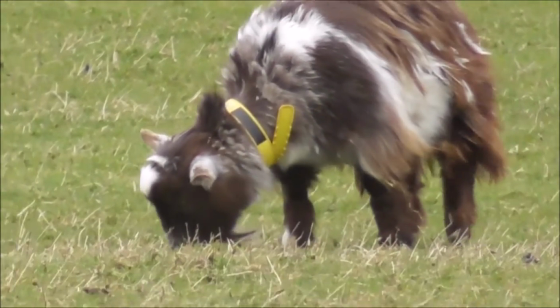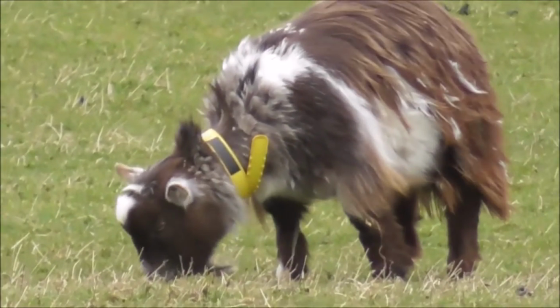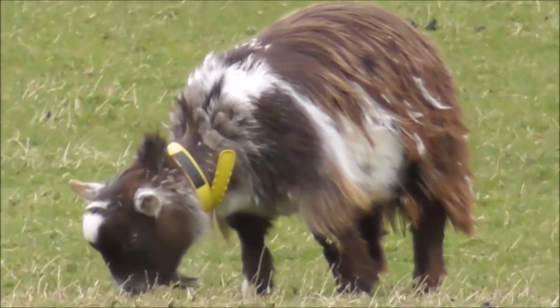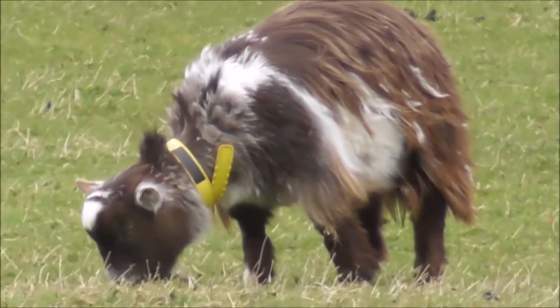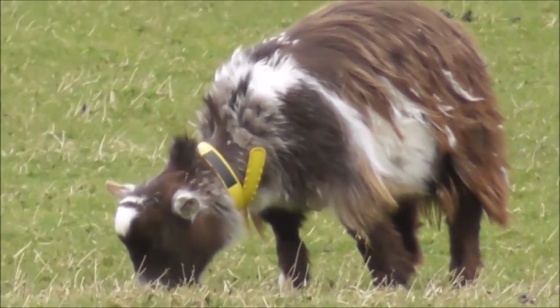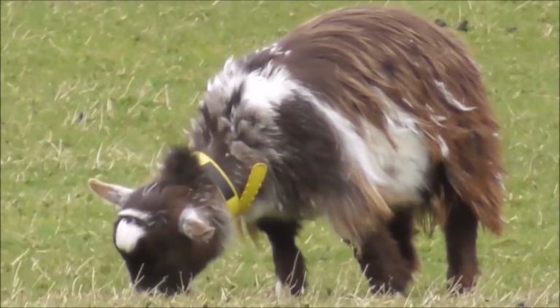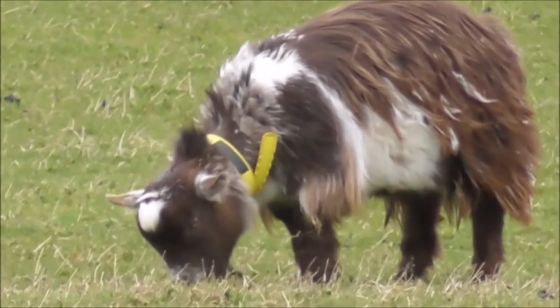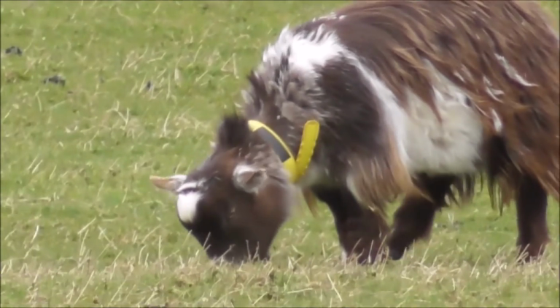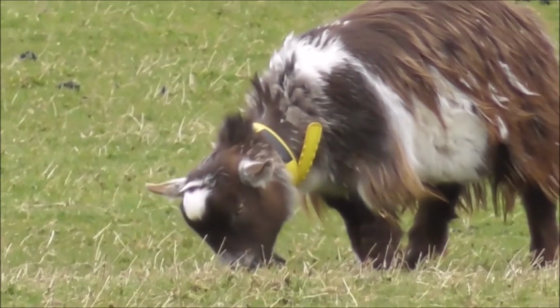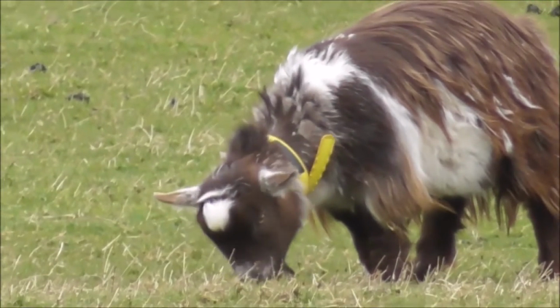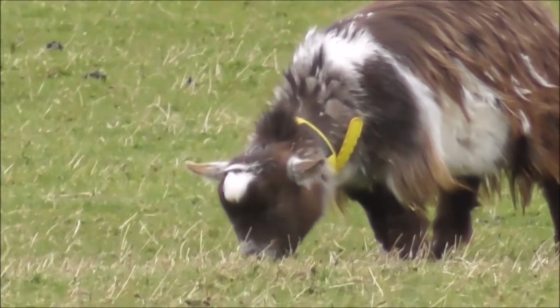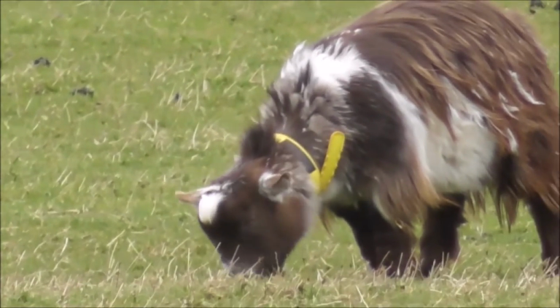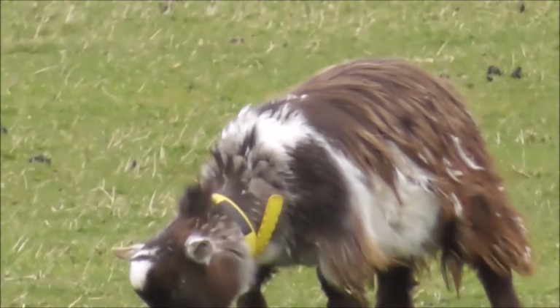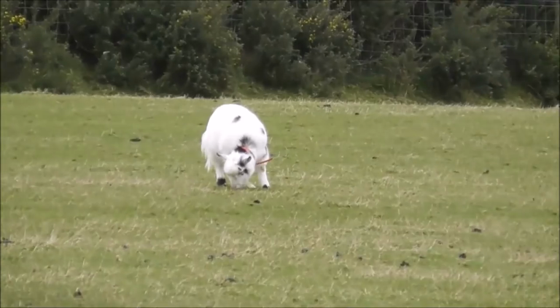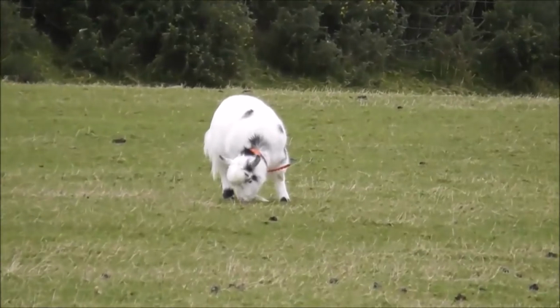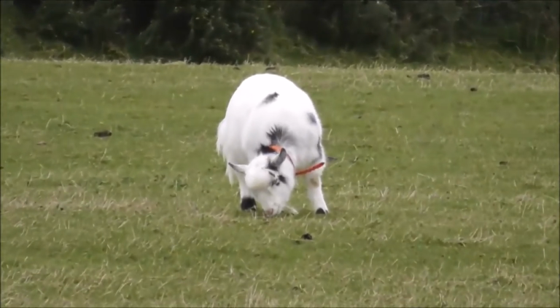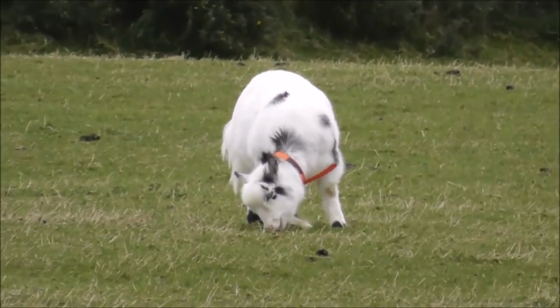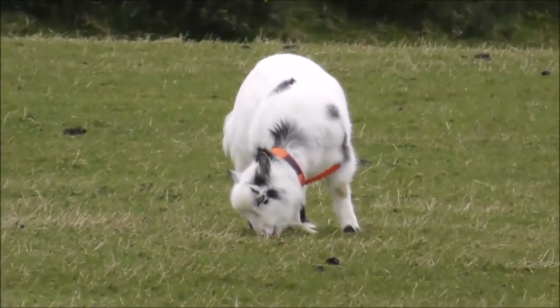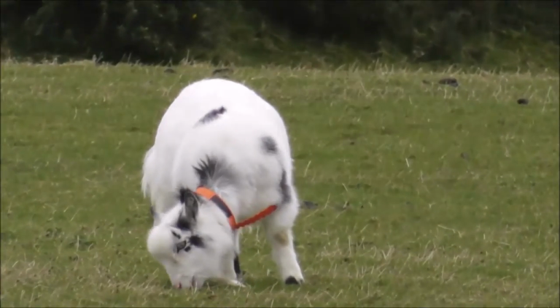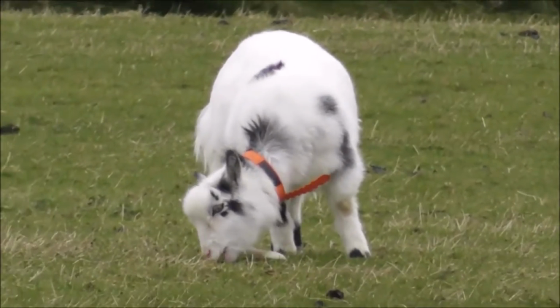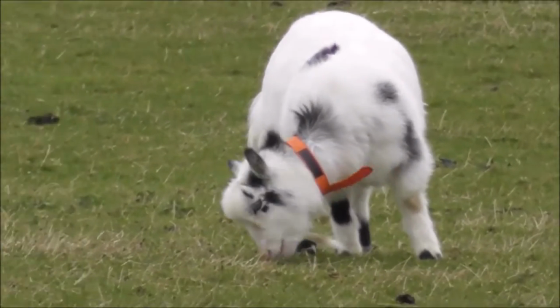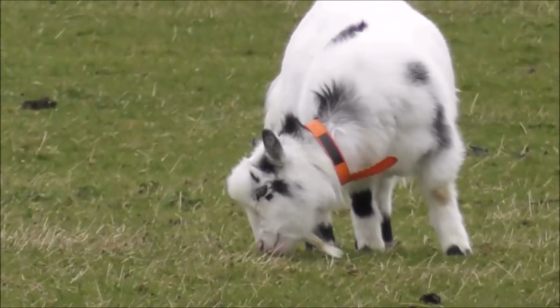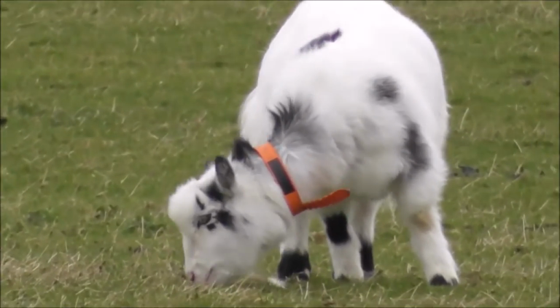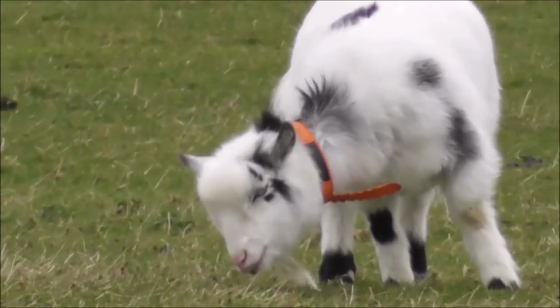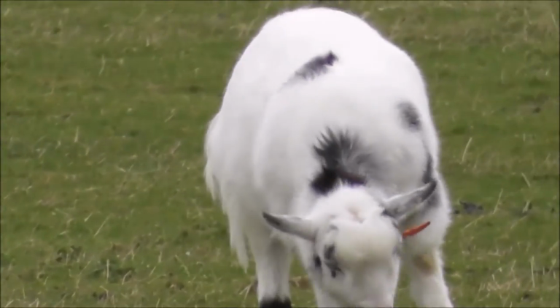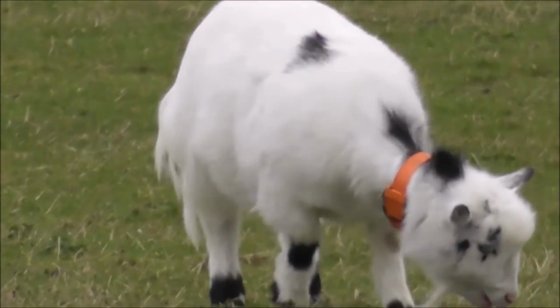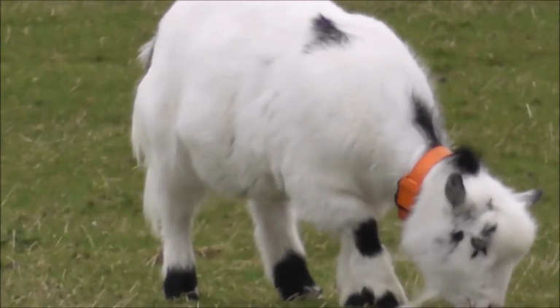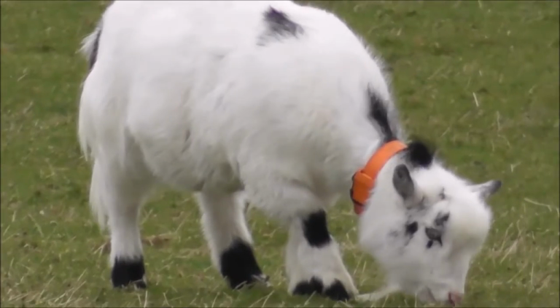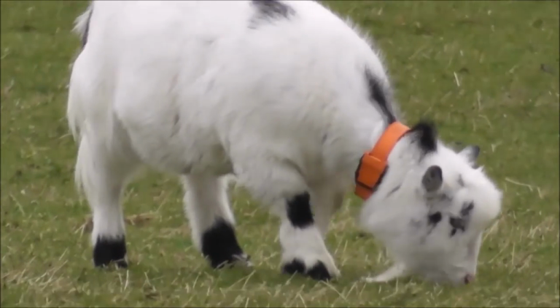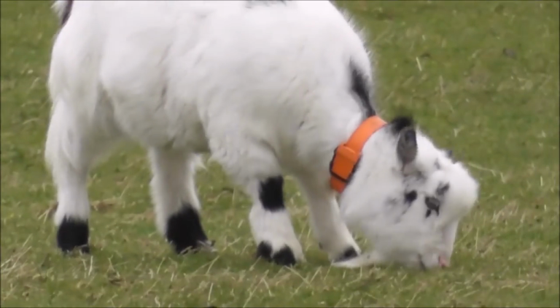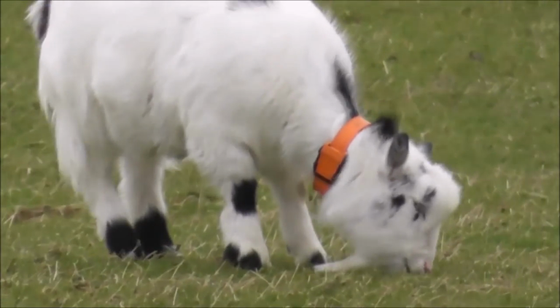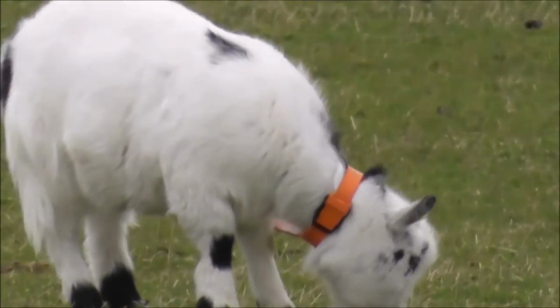Lovely boy. Lovely different colours on that coat there. I almost think it was a sheep from this distance. Look at that snow white.